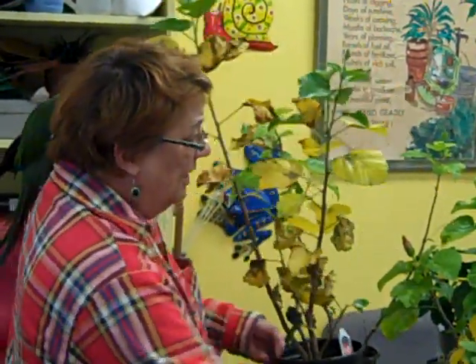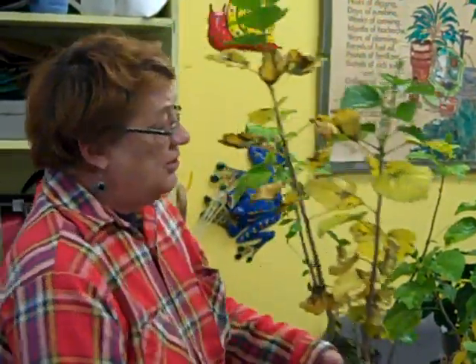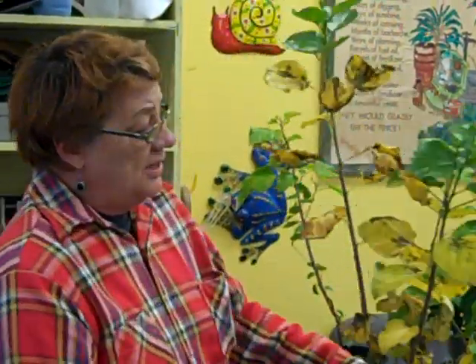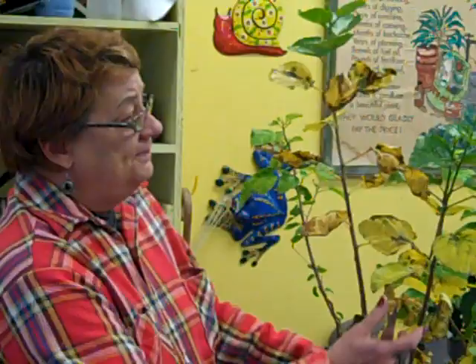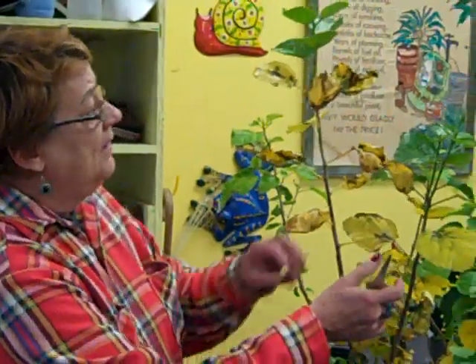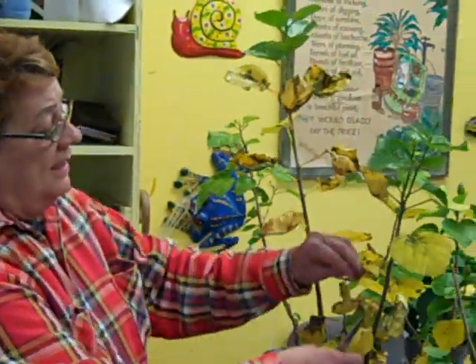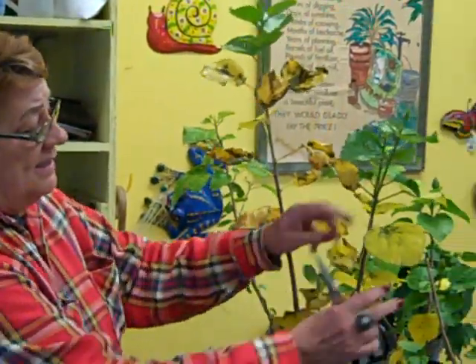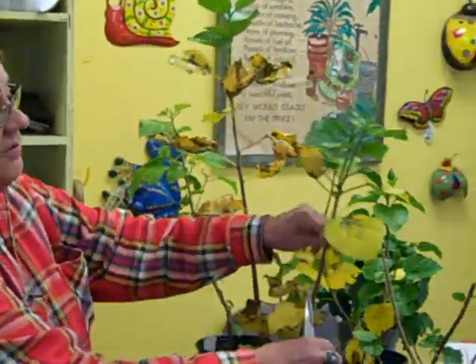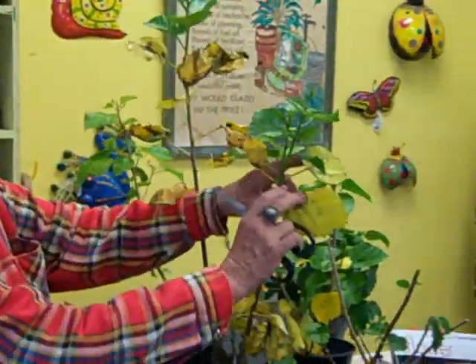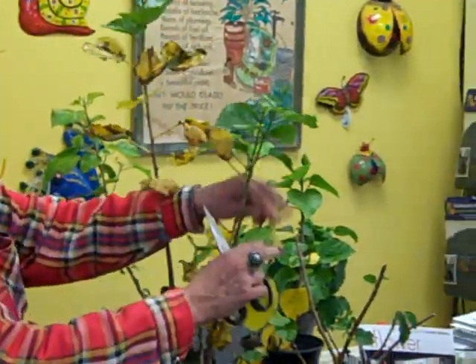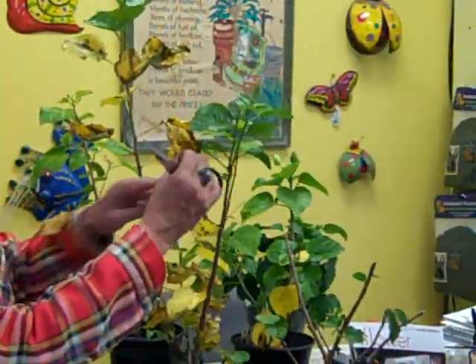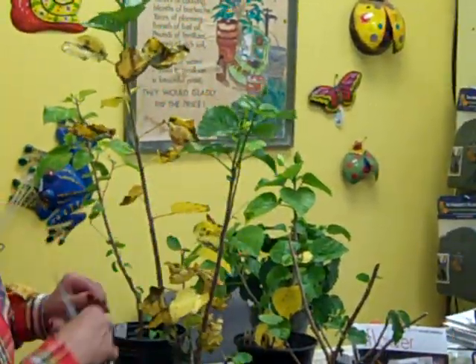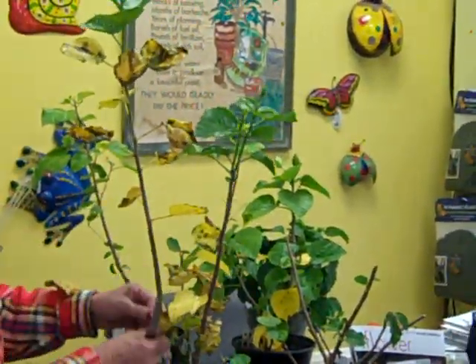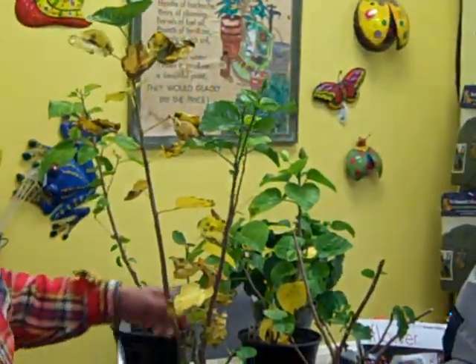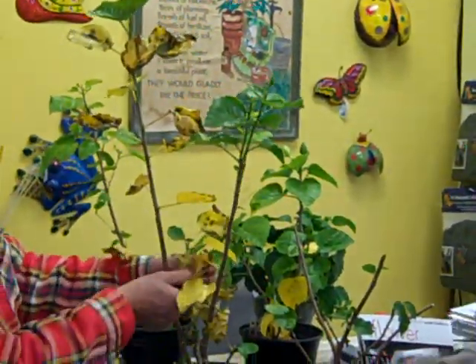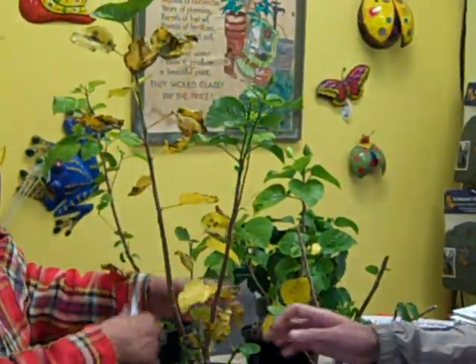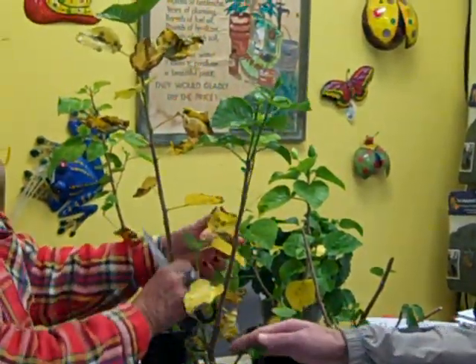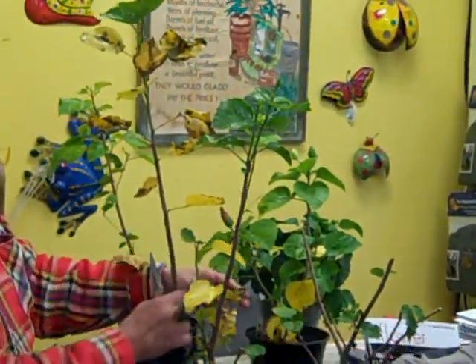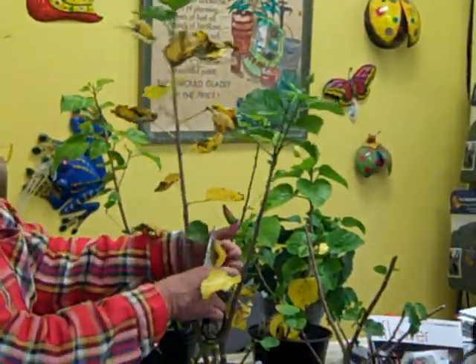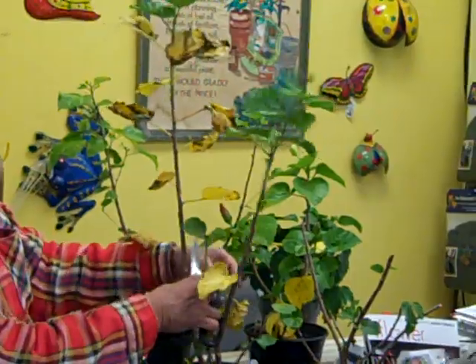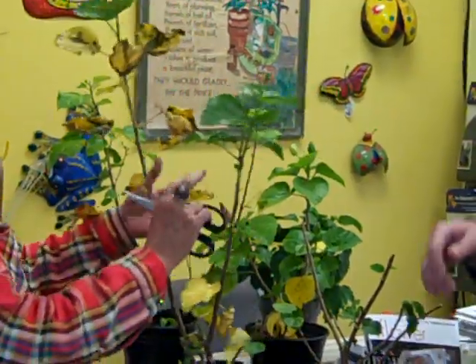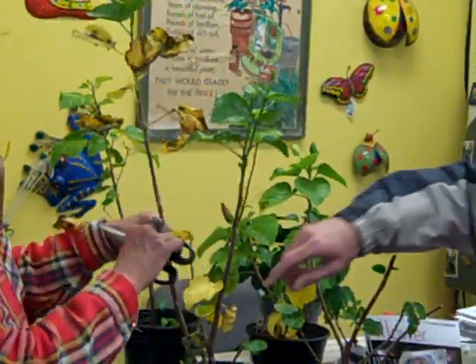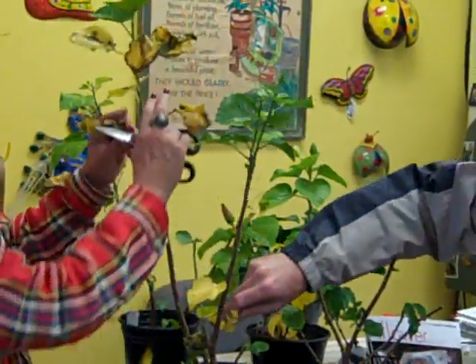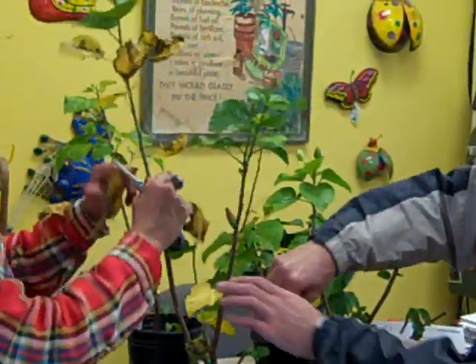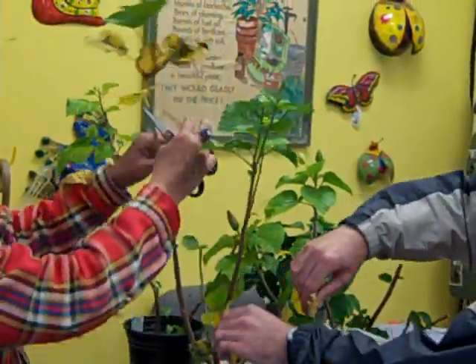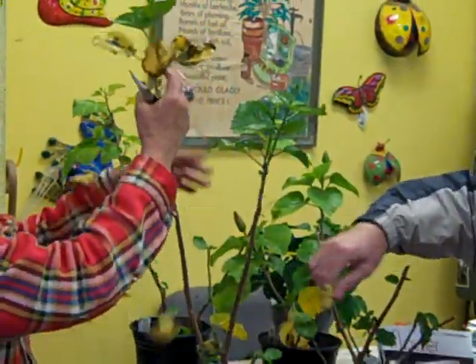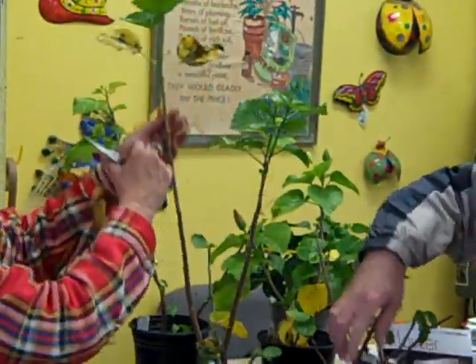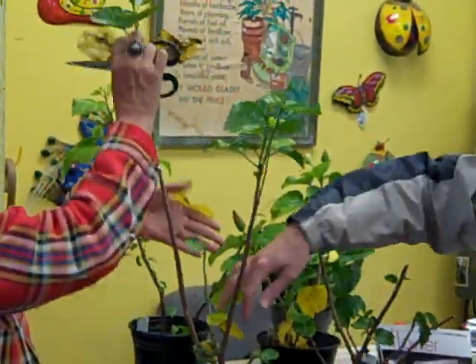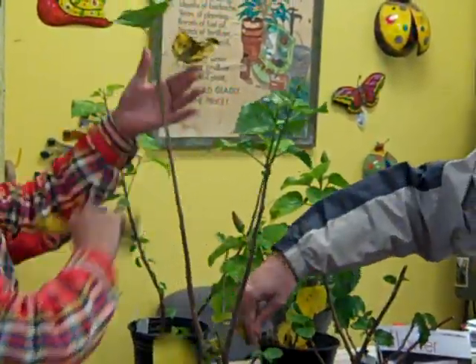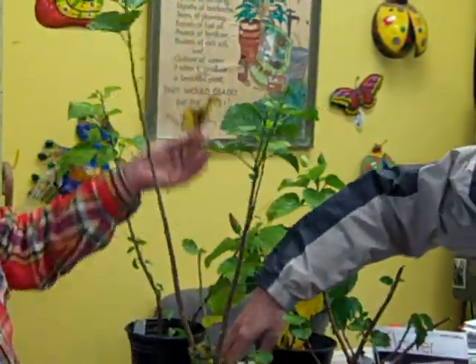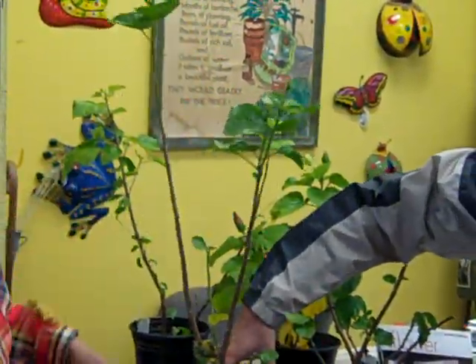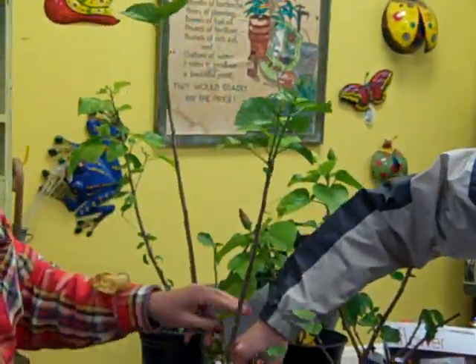Here's another one. See how unattractive this is? Not only is it unattractive, dying foliage attracts fungus and disease.